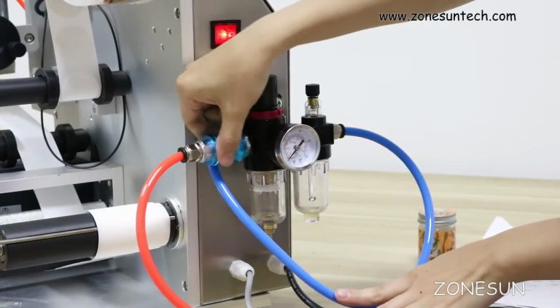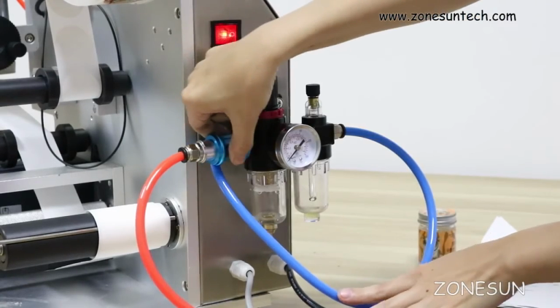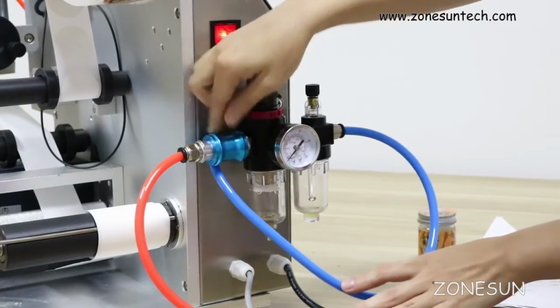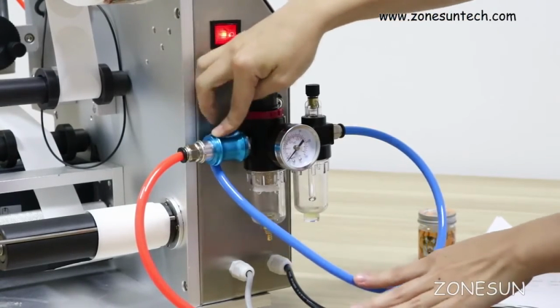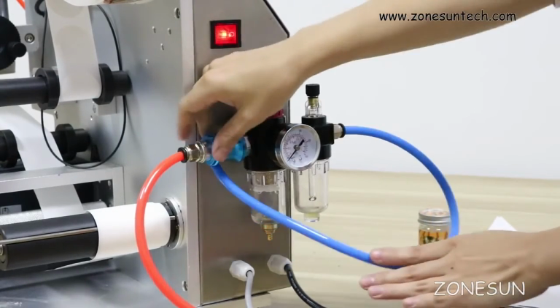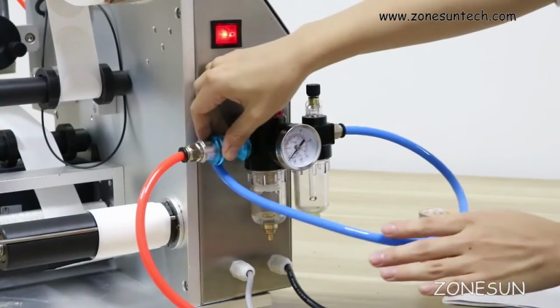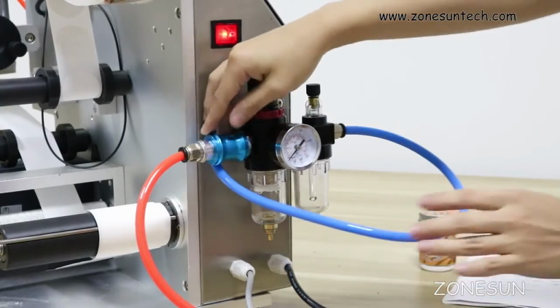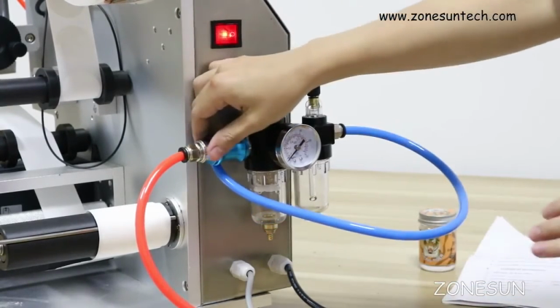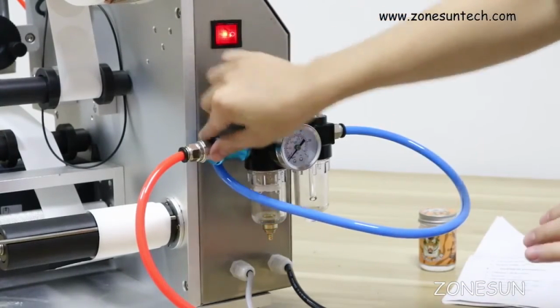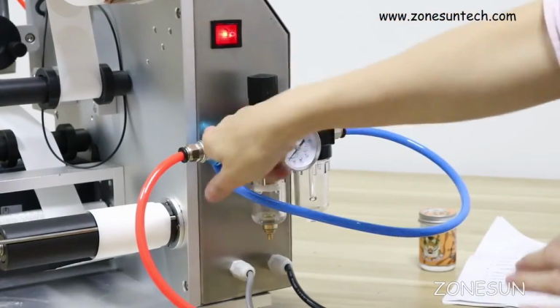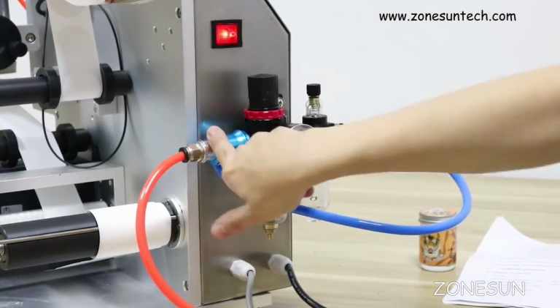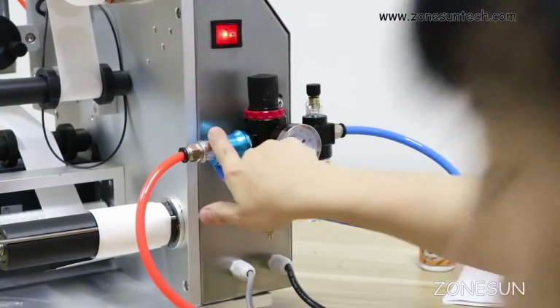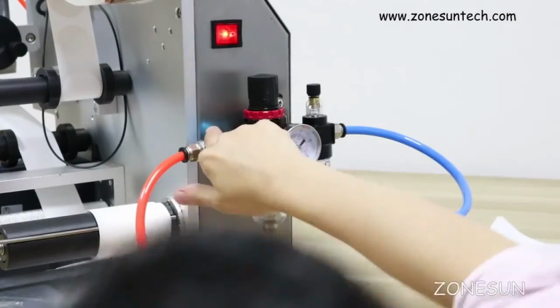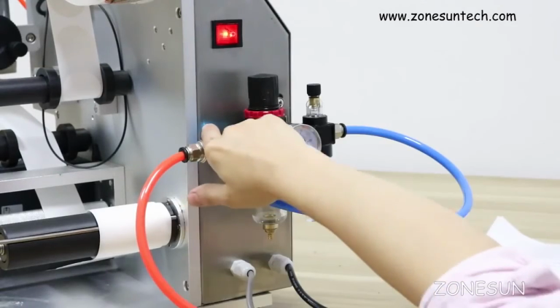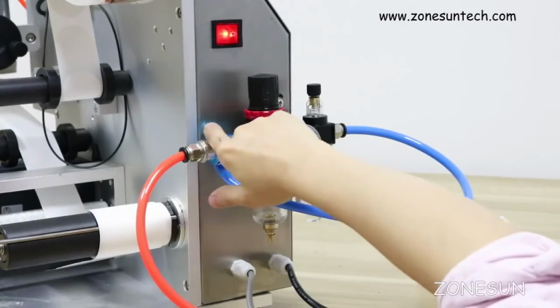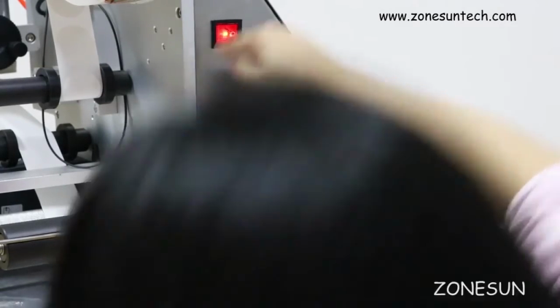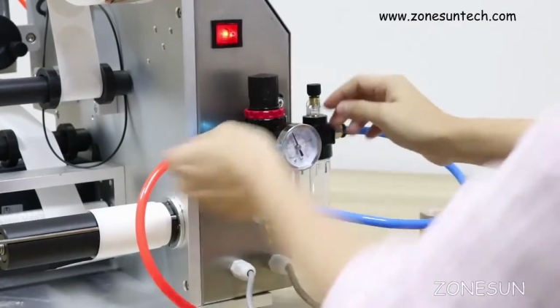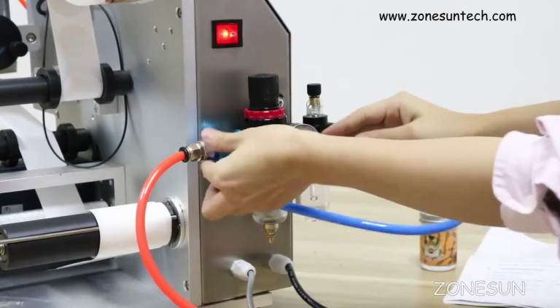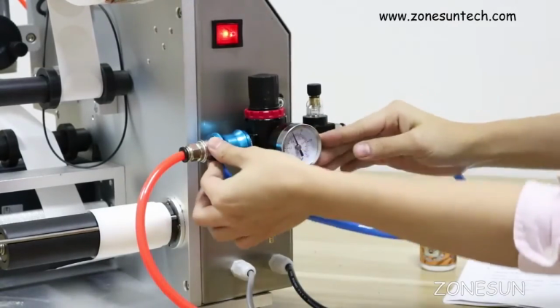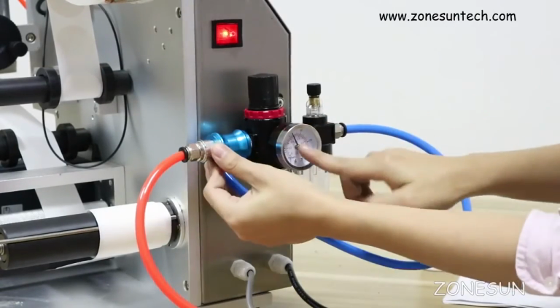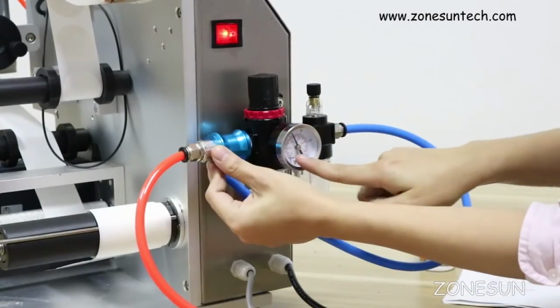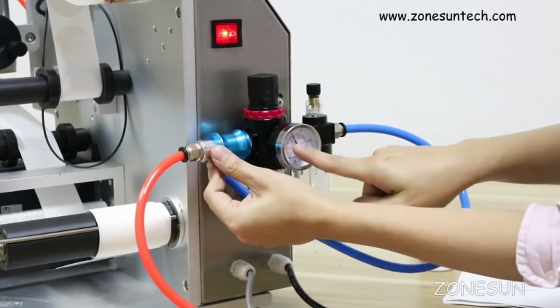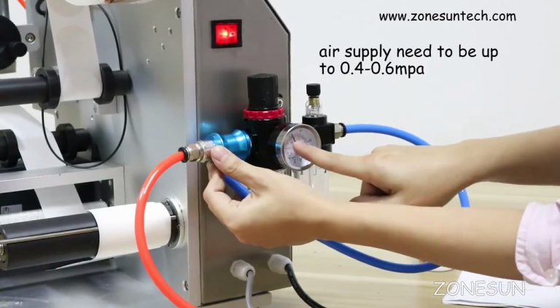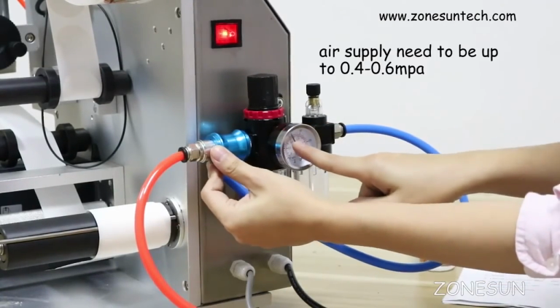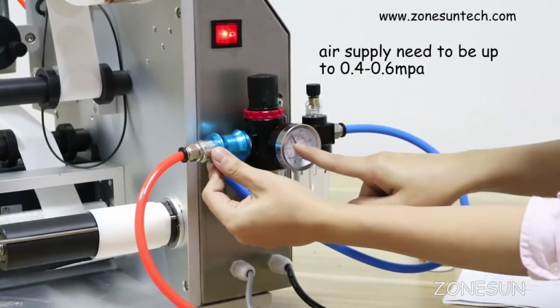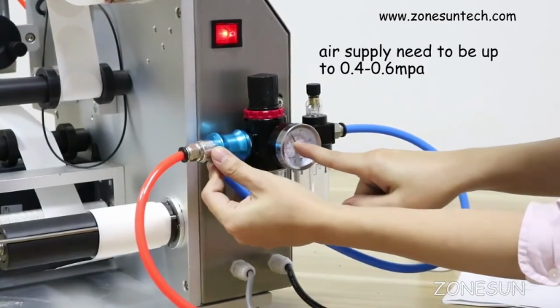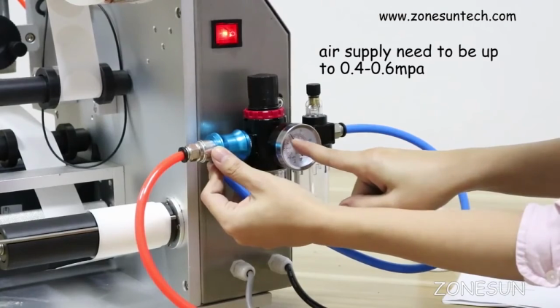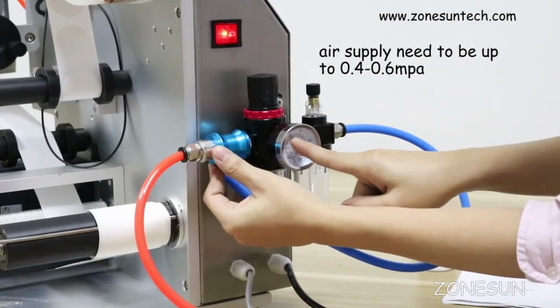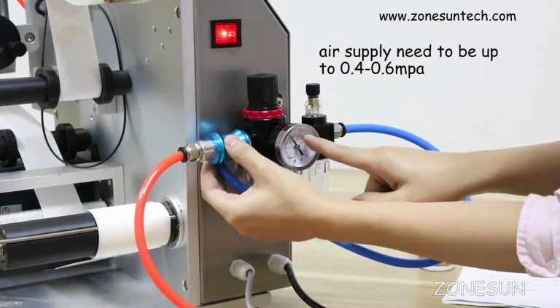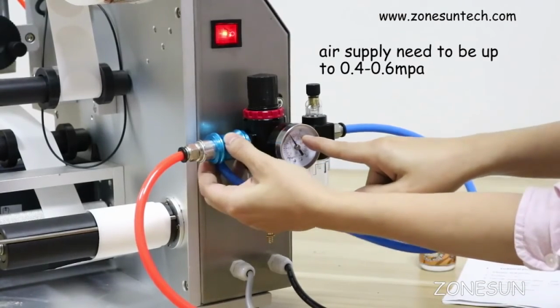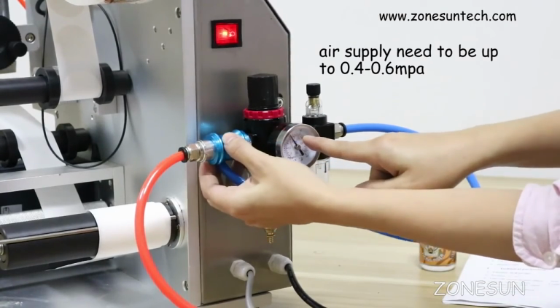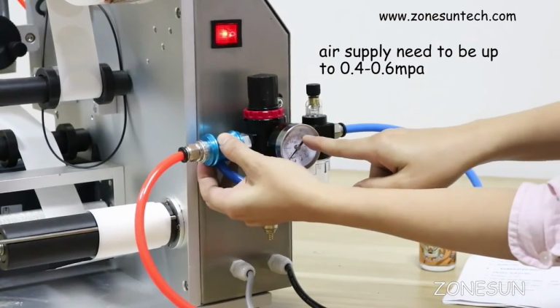You need to connect the air compressor here. Set the pressure between 0.4 to 0.6 — otherwise it will not work properly.